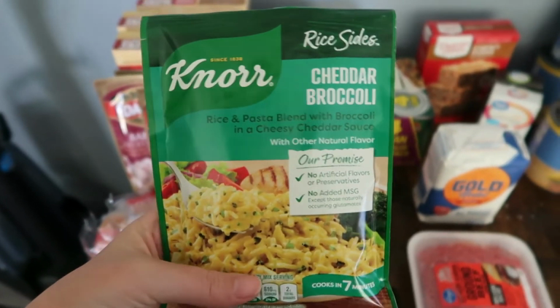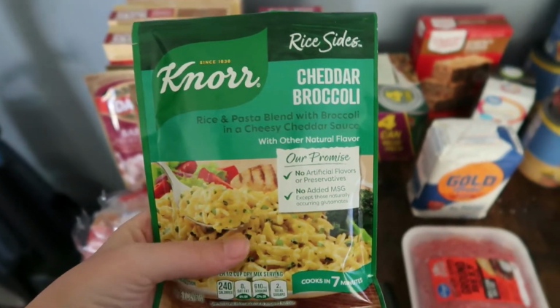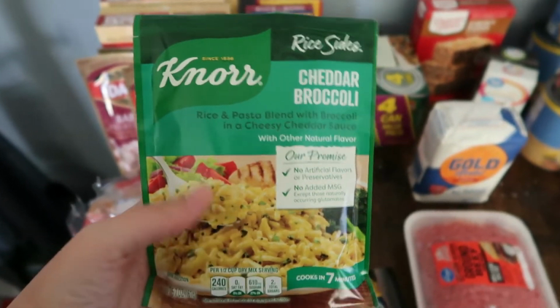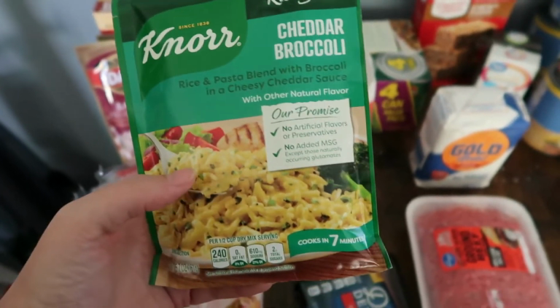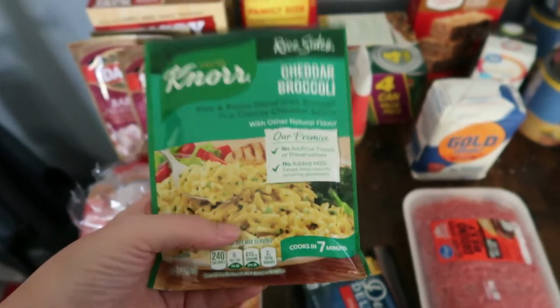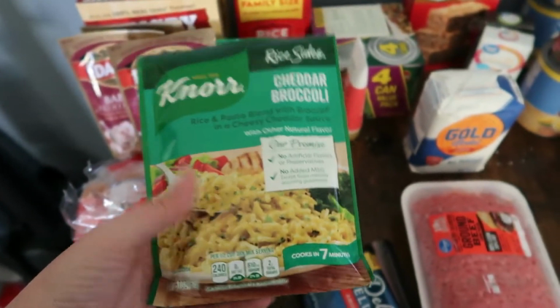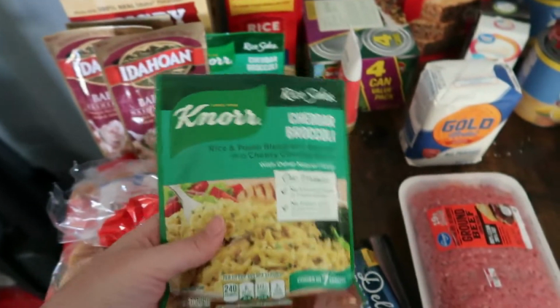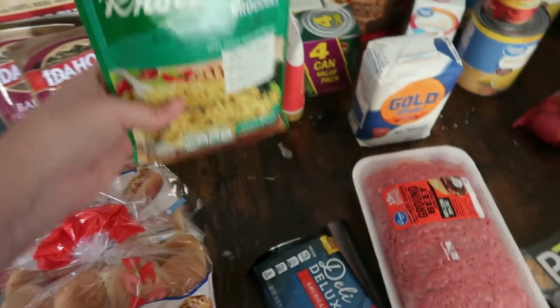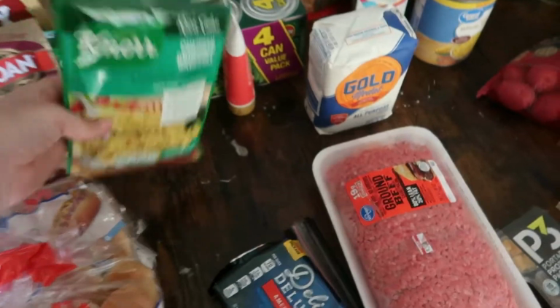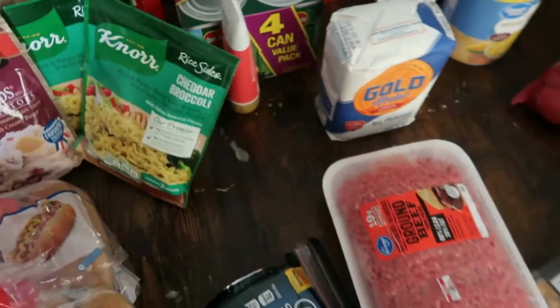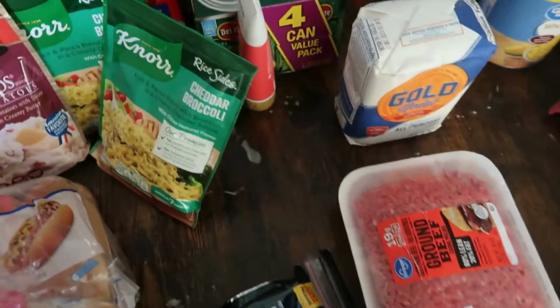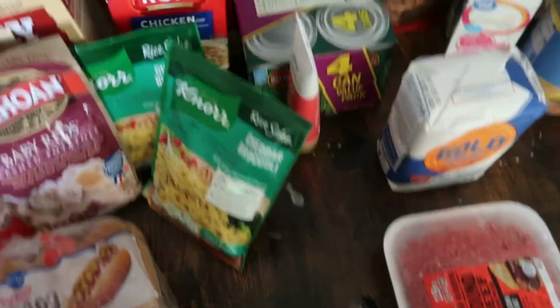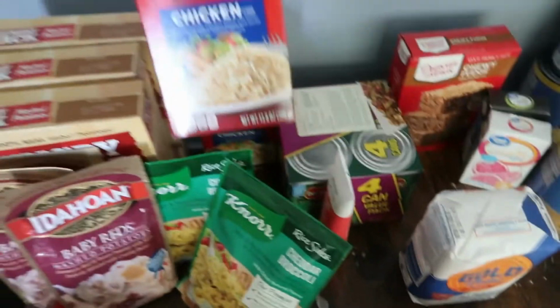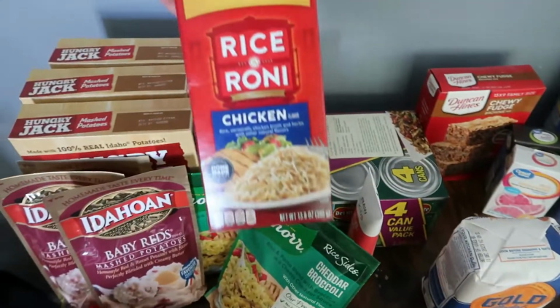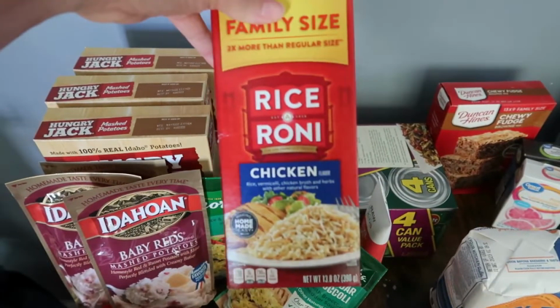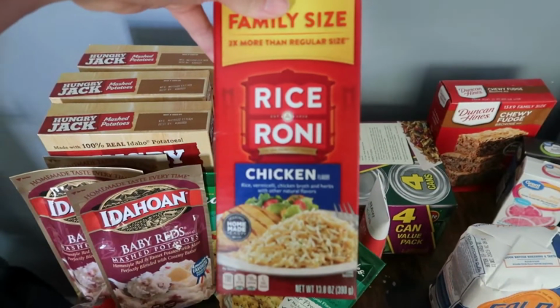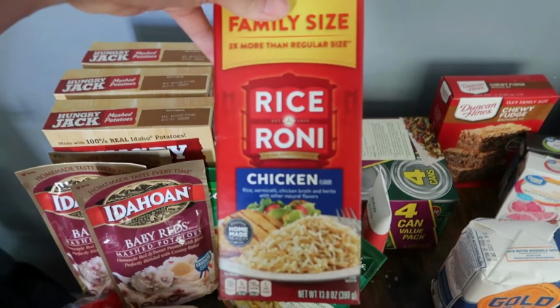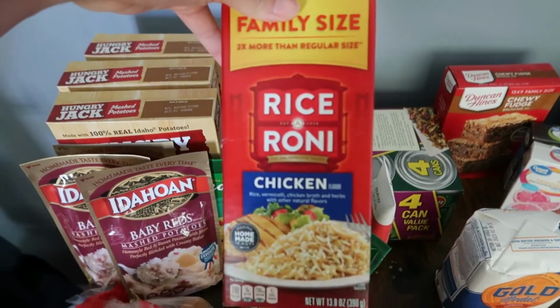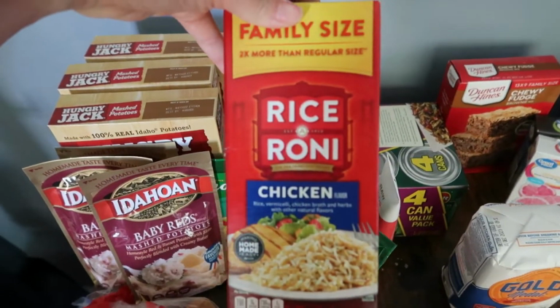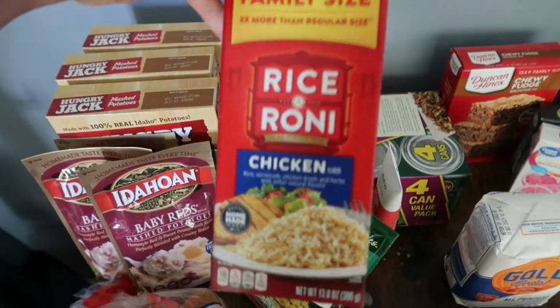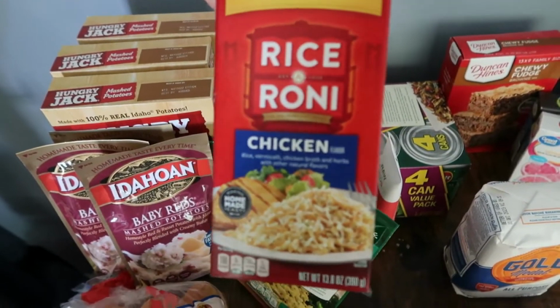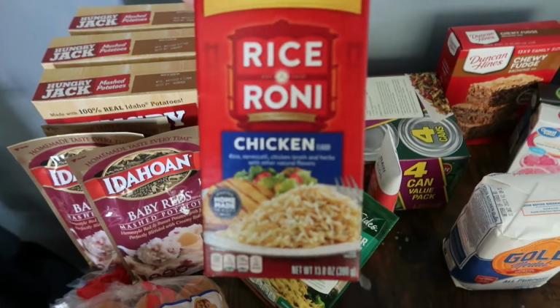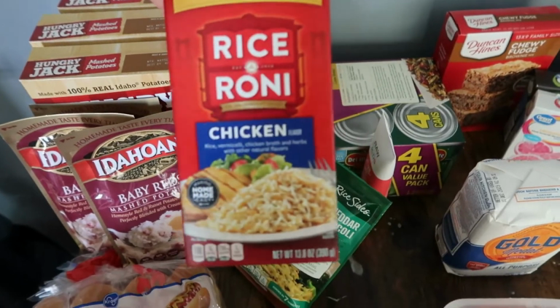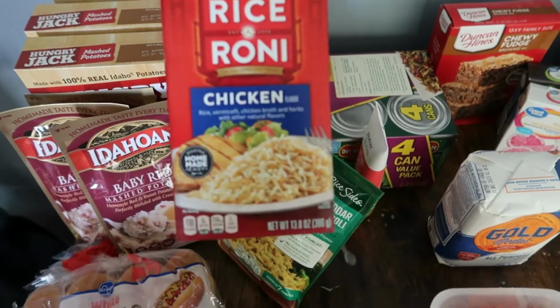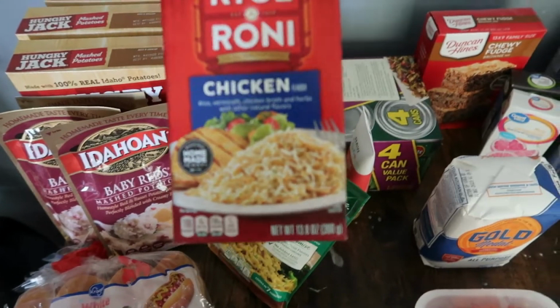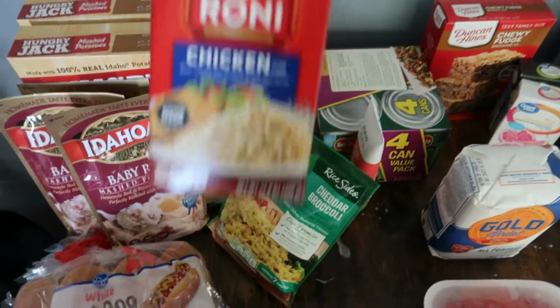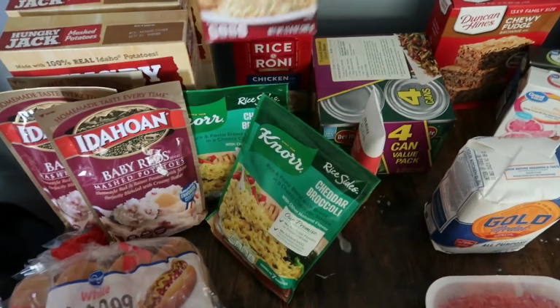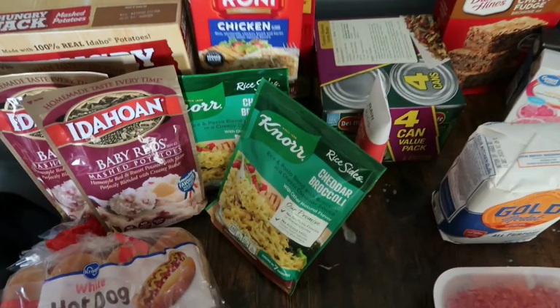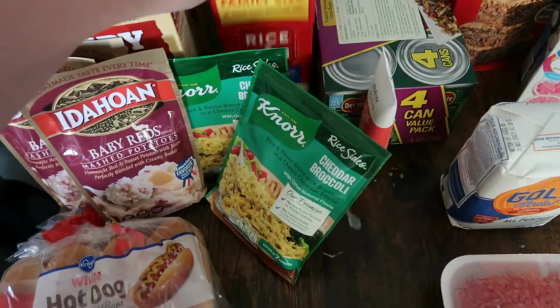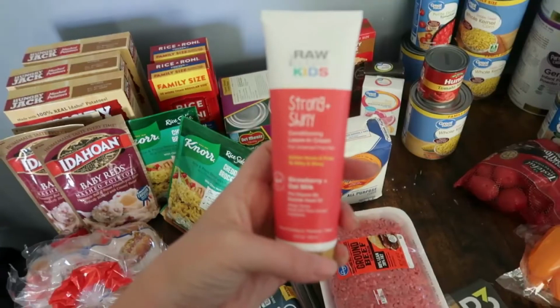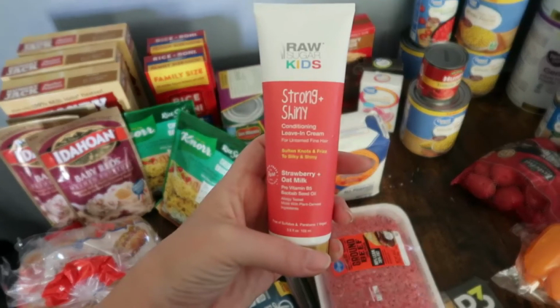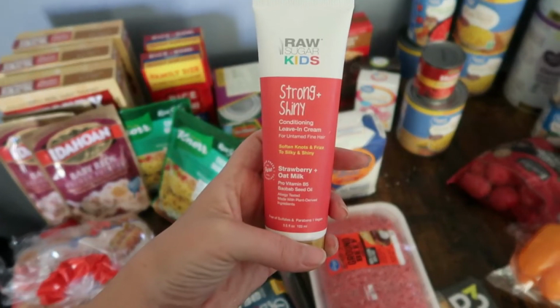I got some cheddar broccoli rice for the kids to try. Whenever I was growing up, this was my favorite rice and my mom always made it. My kids have never even tried it, so we're going to try it.